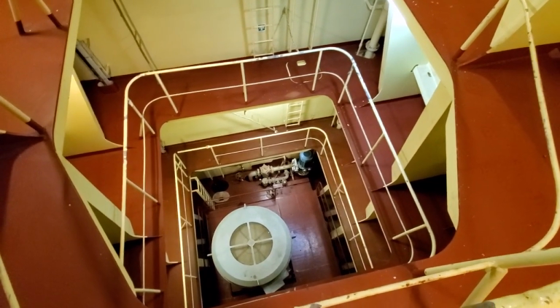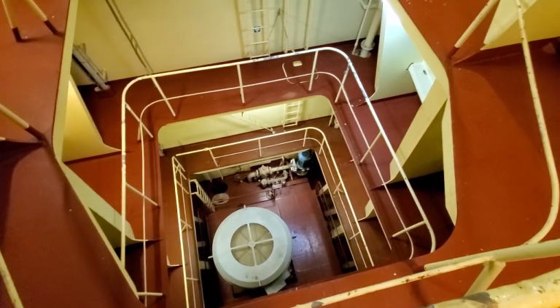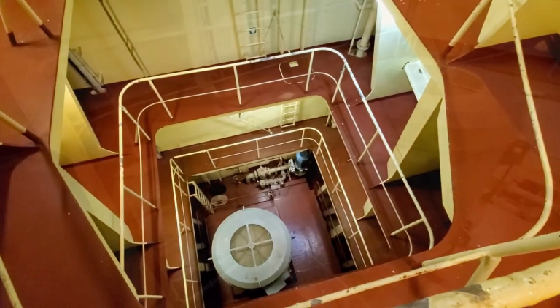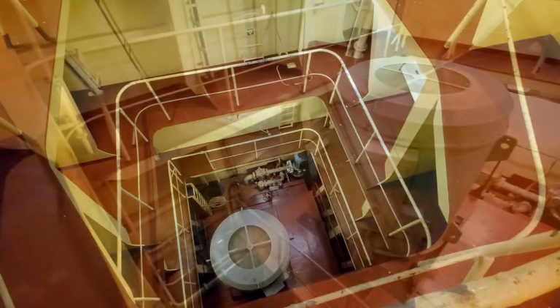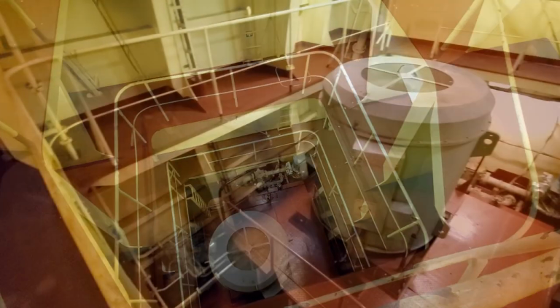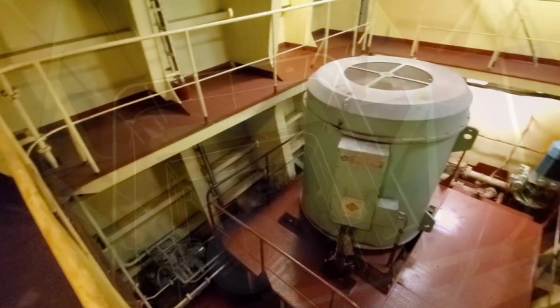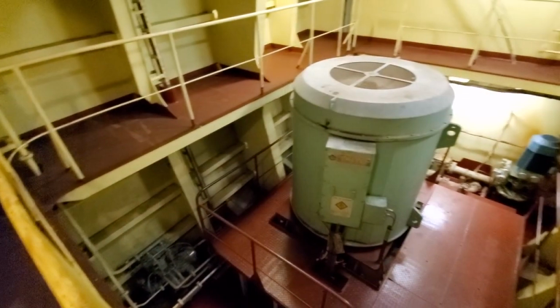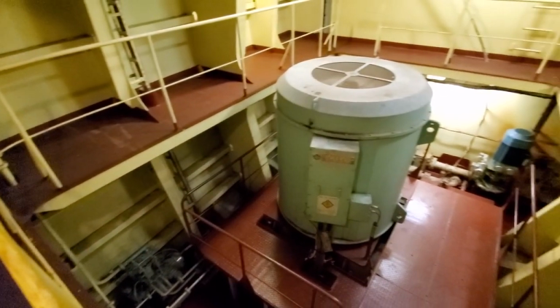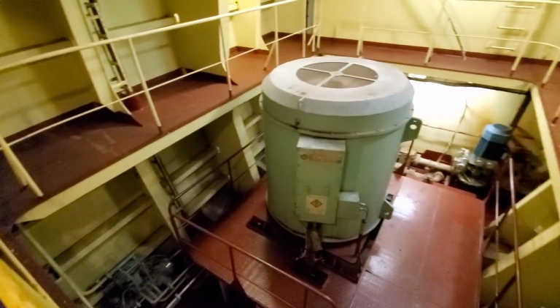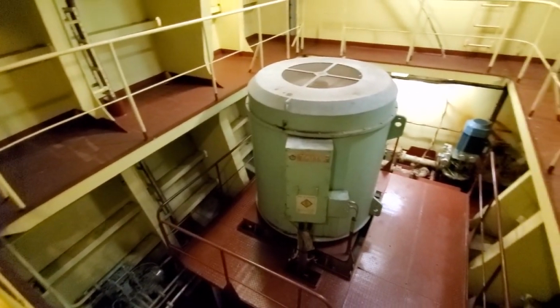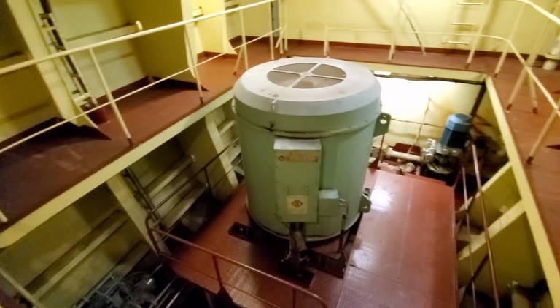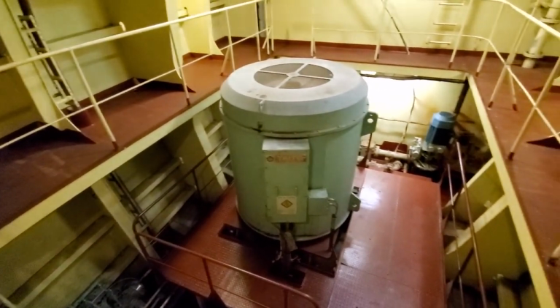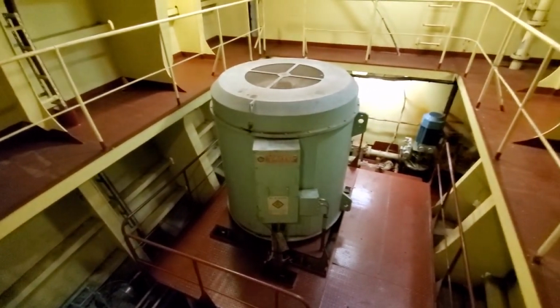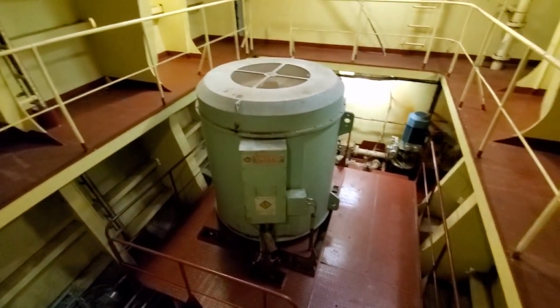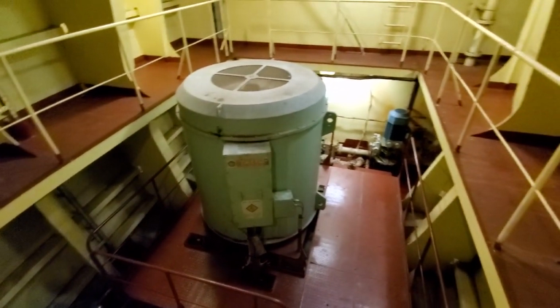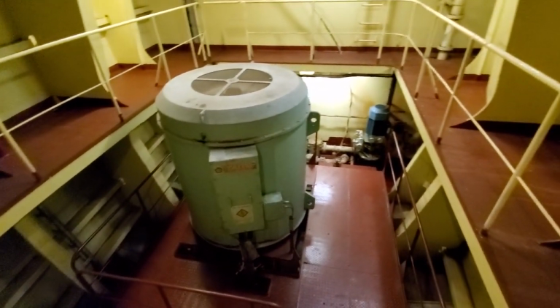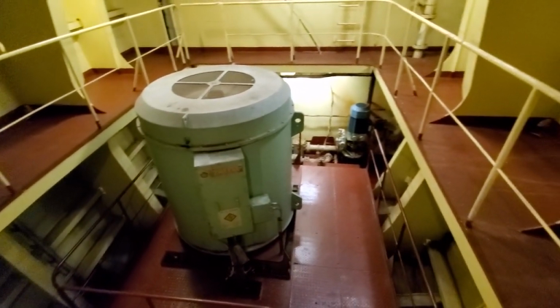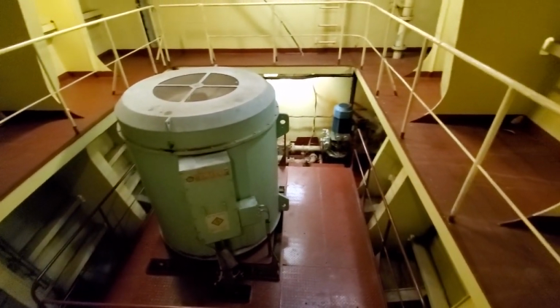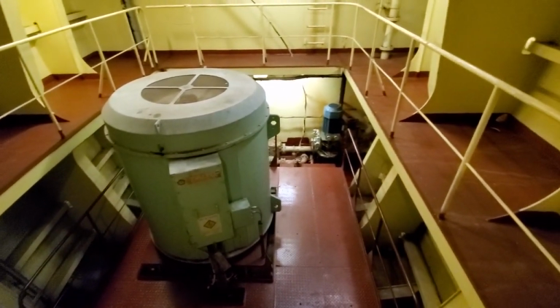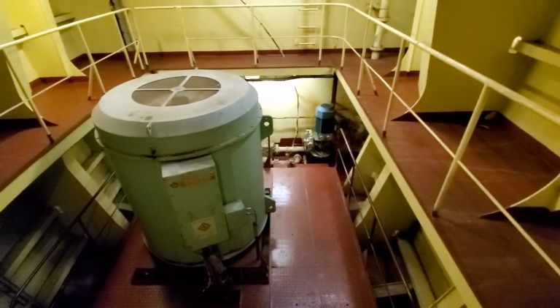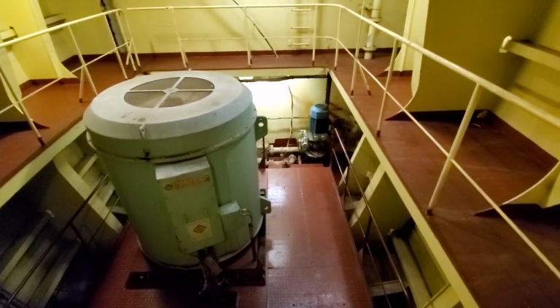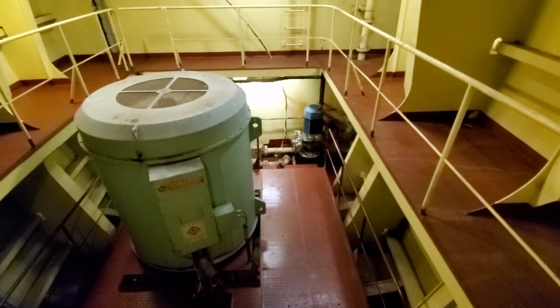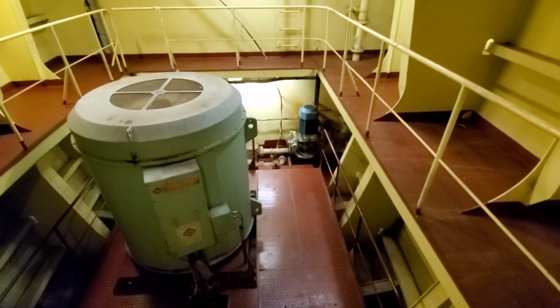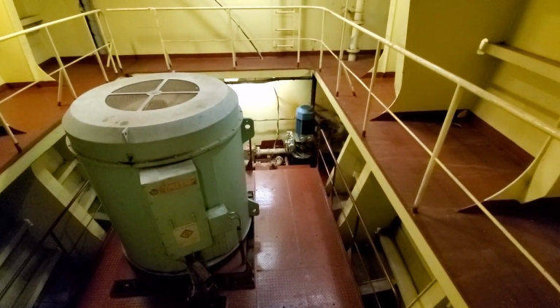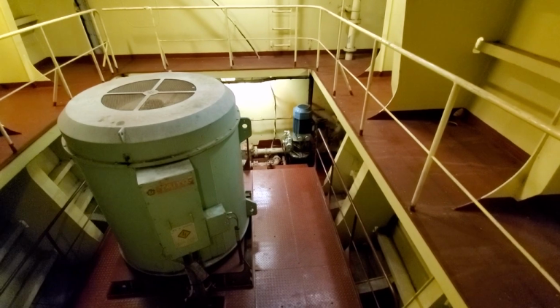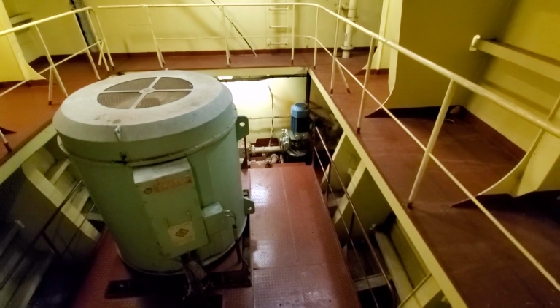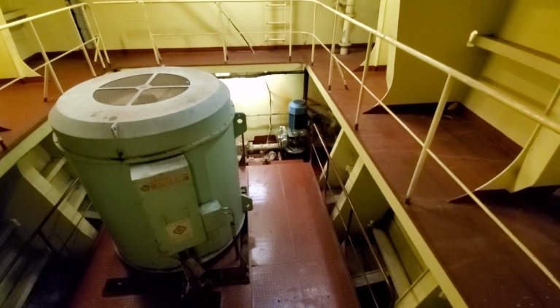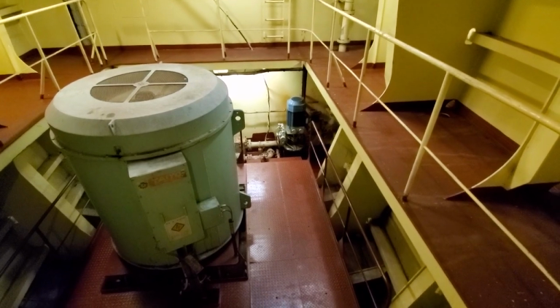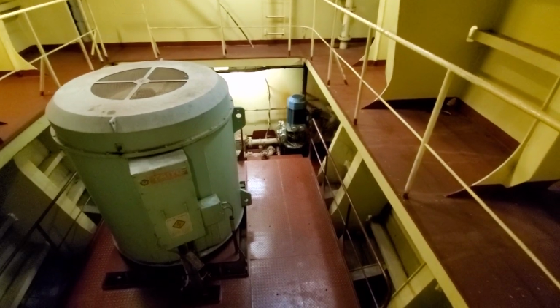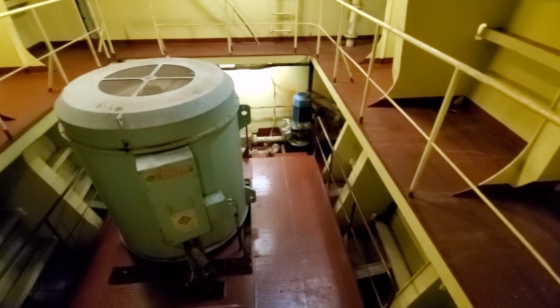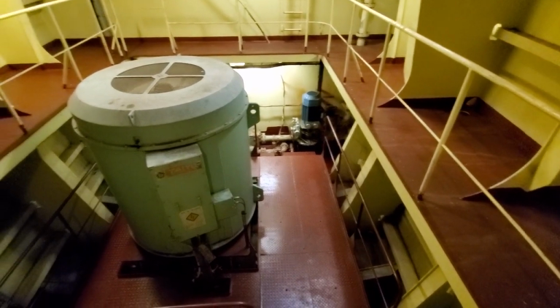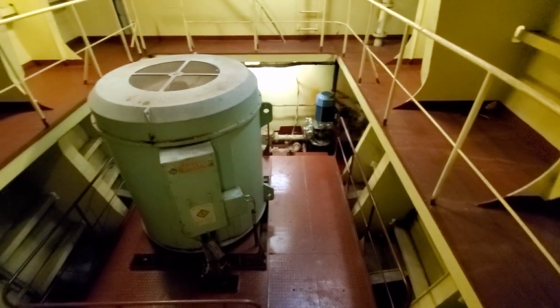Here's another look at it — I'm one level up now. Another shot of the fire pump there, so we've got one more level to go.